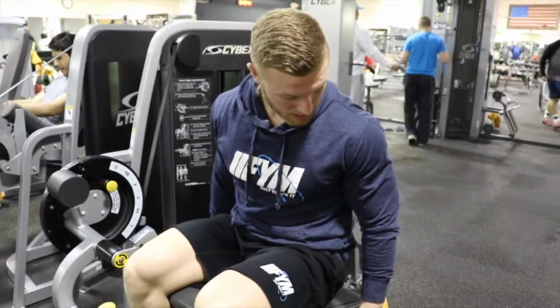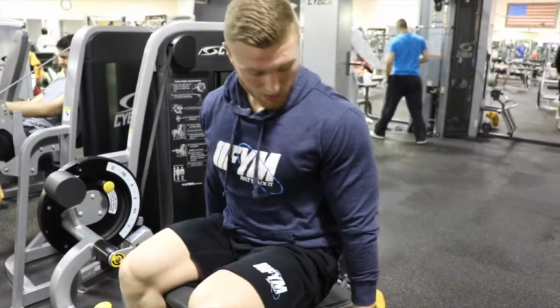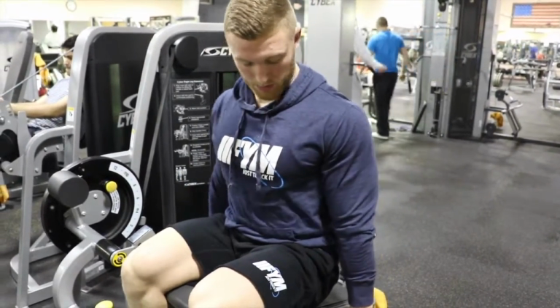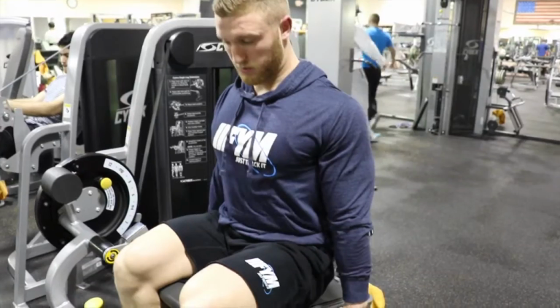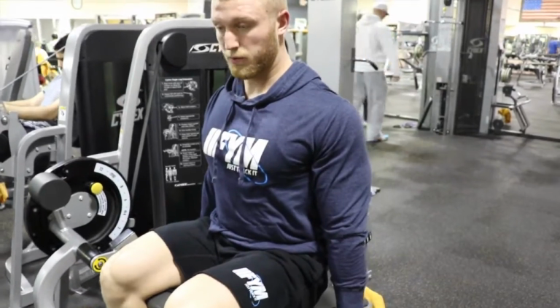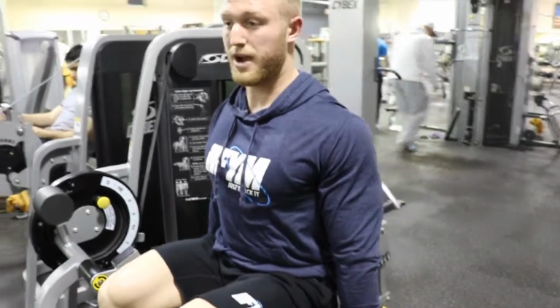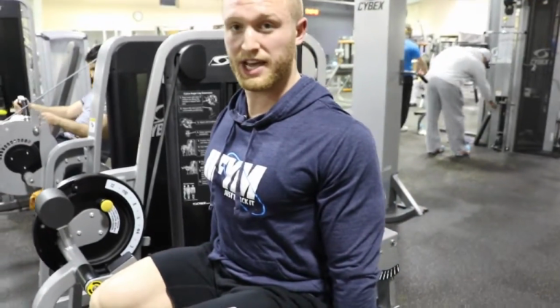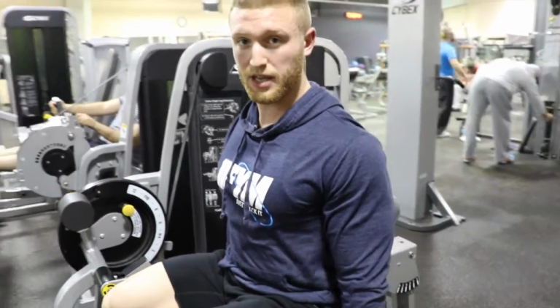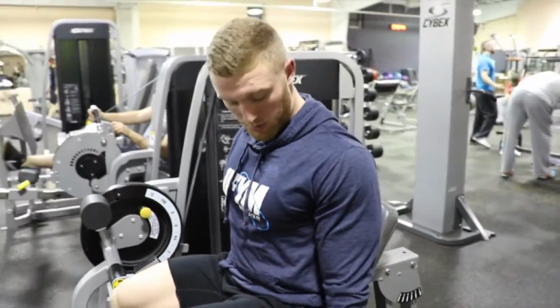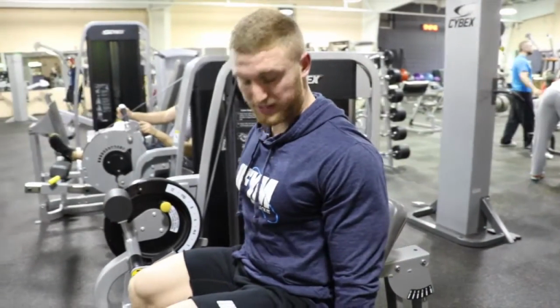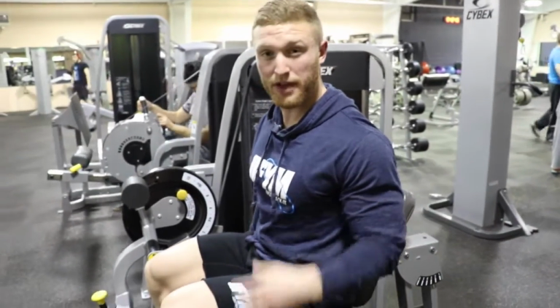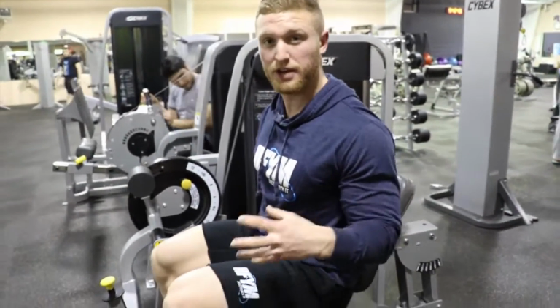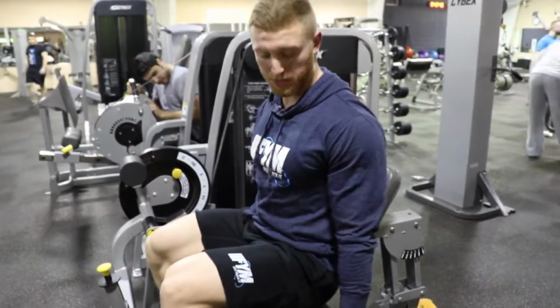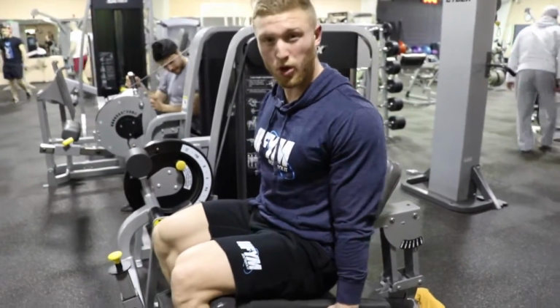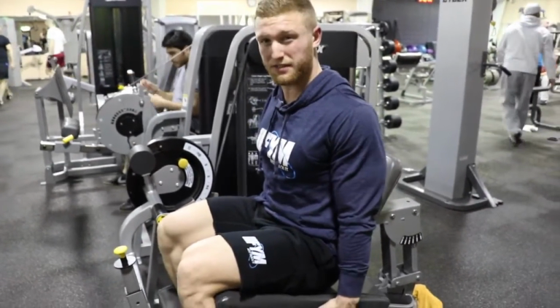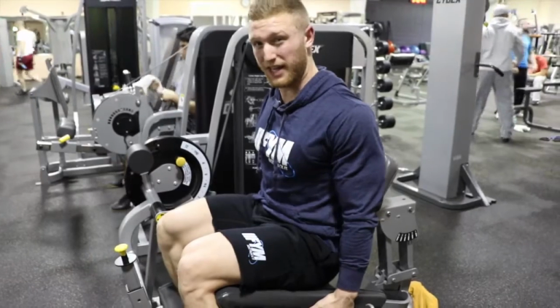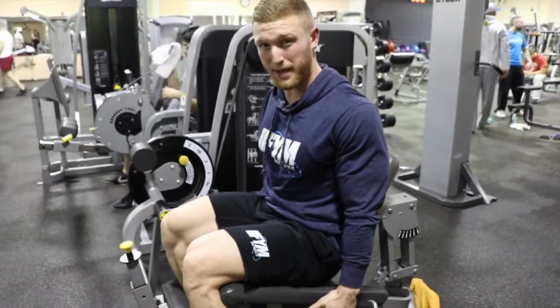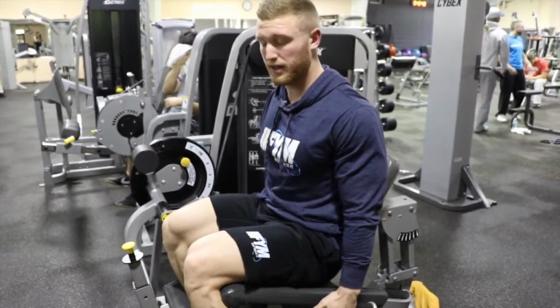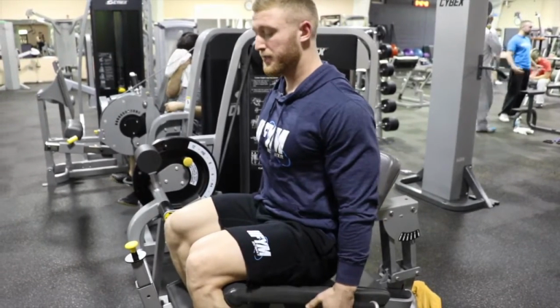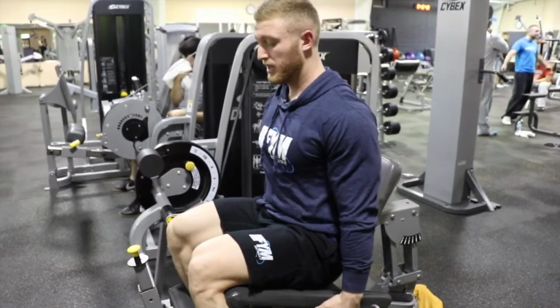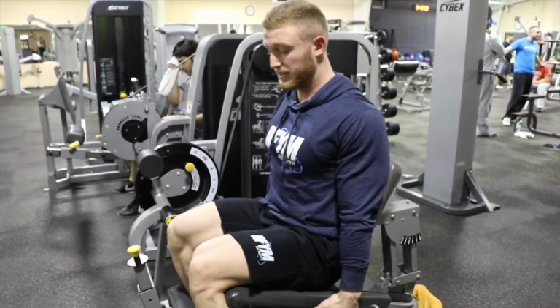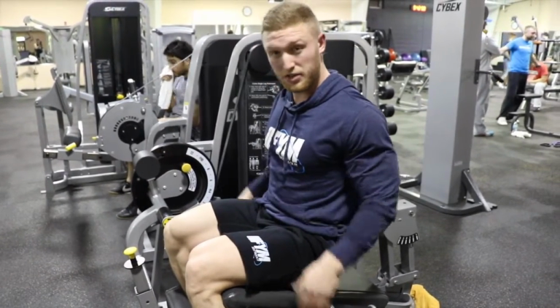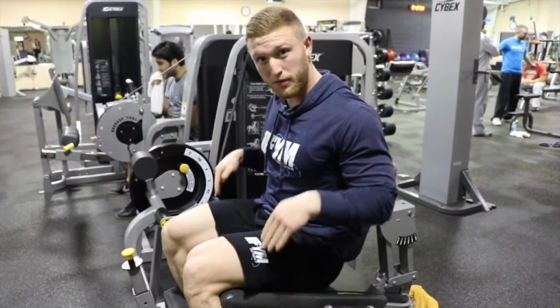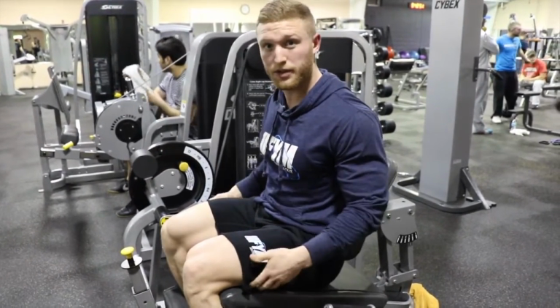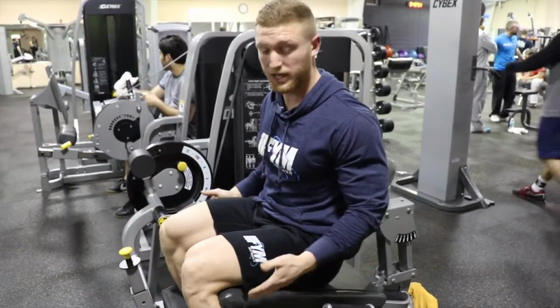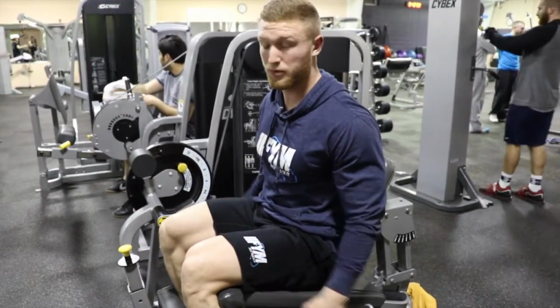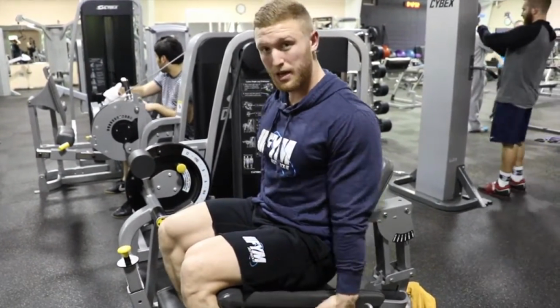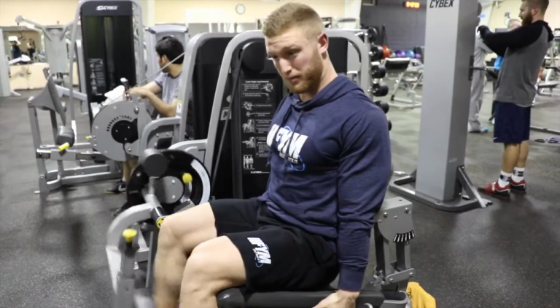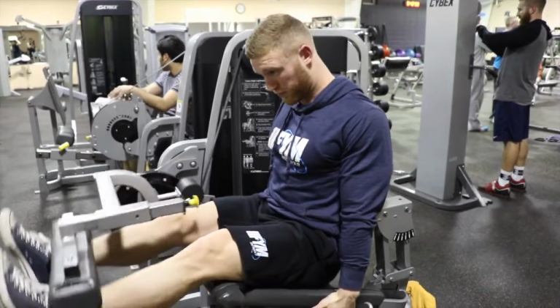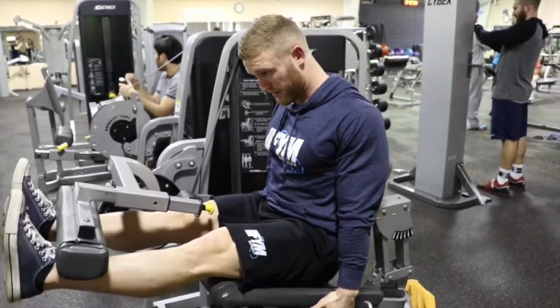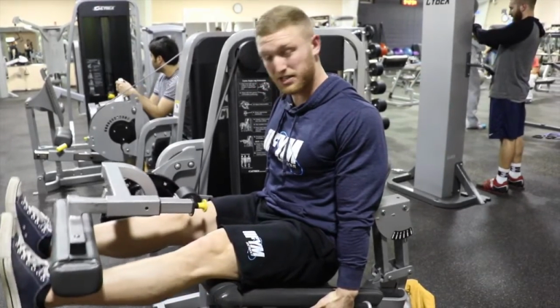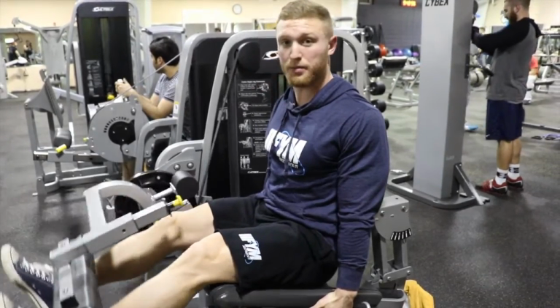We're going to have a proud chest. At the same time we're having a proud chest, we're going to pull ourselves down into this pad, and that is going to generate force down with our hamstrings and really allow this to move upward.